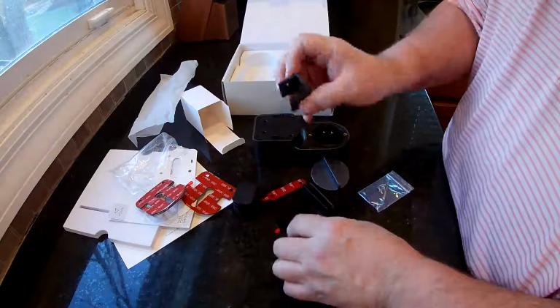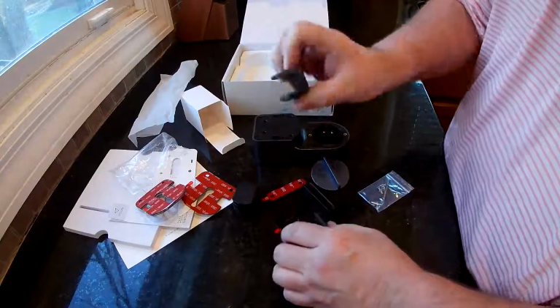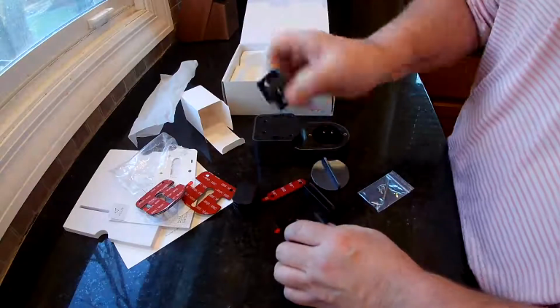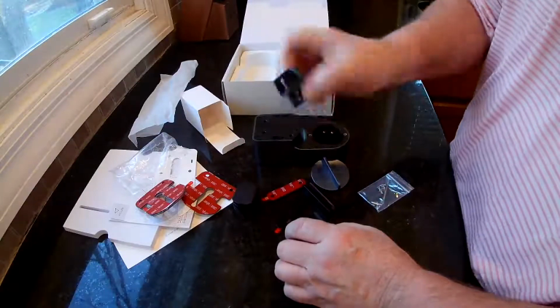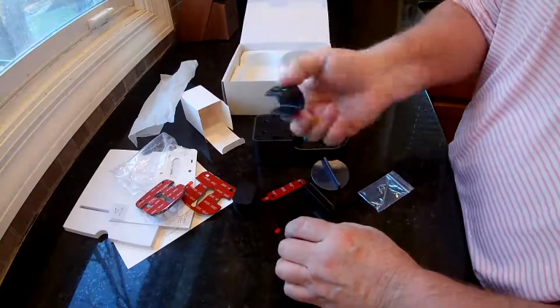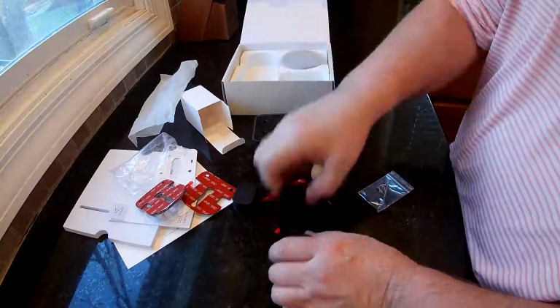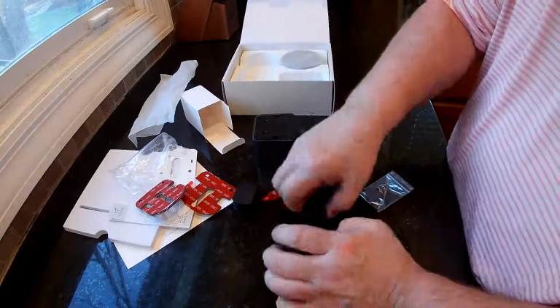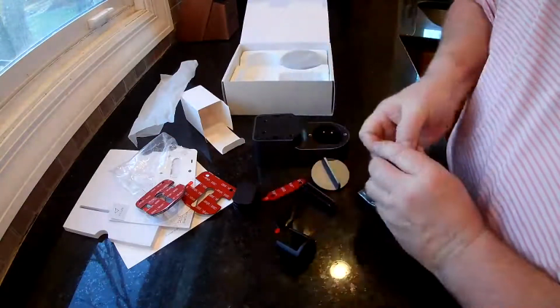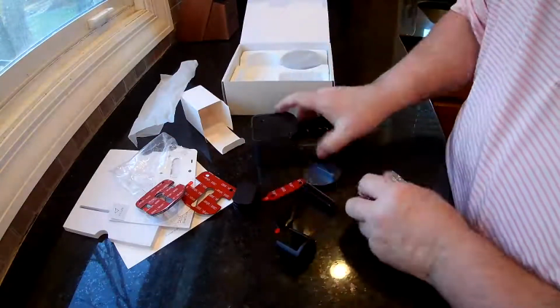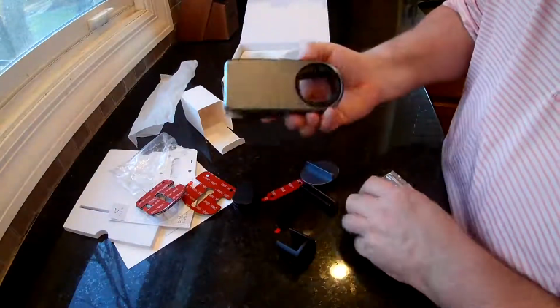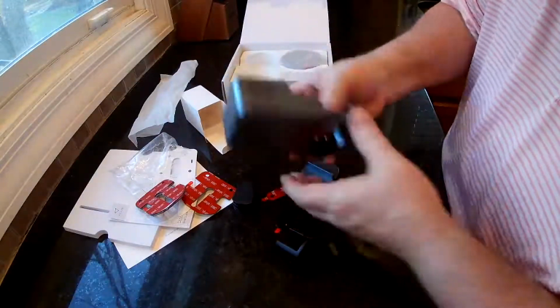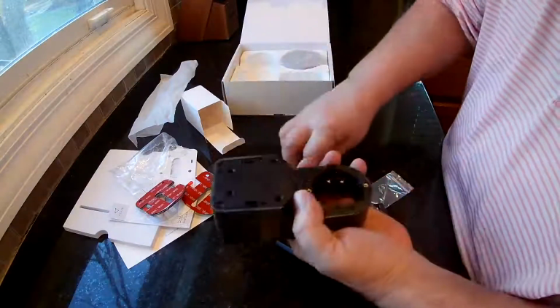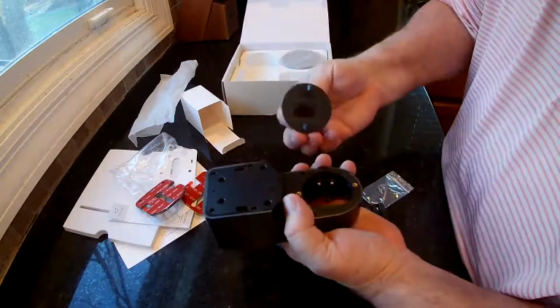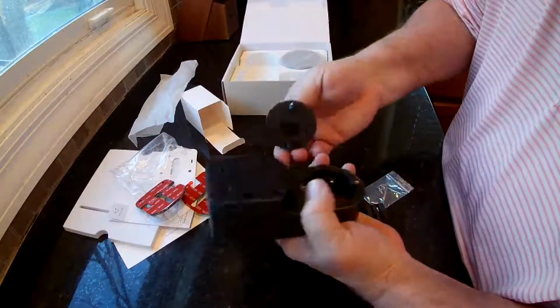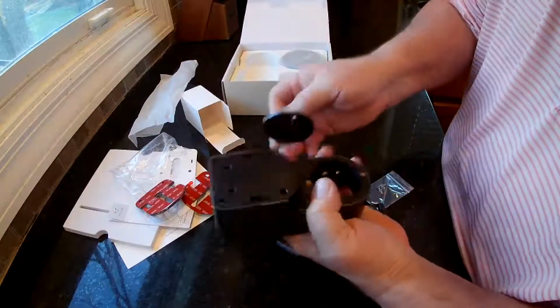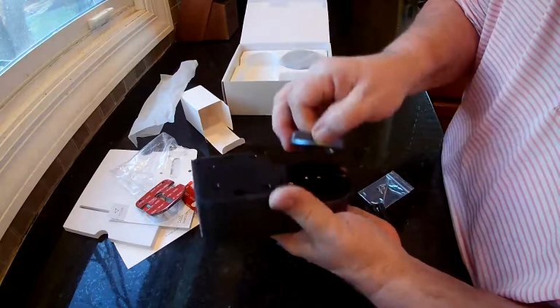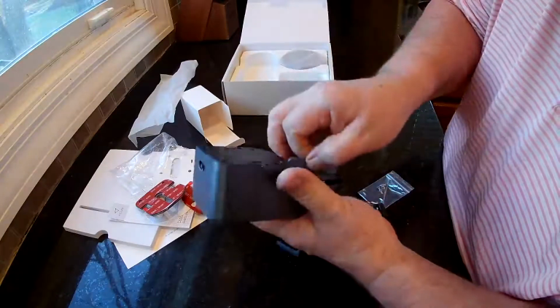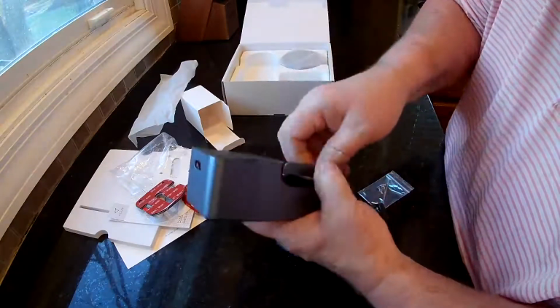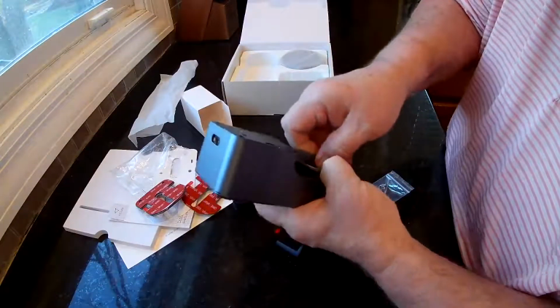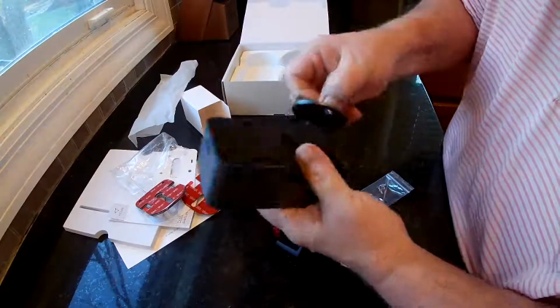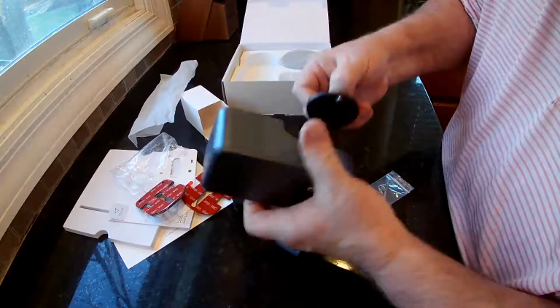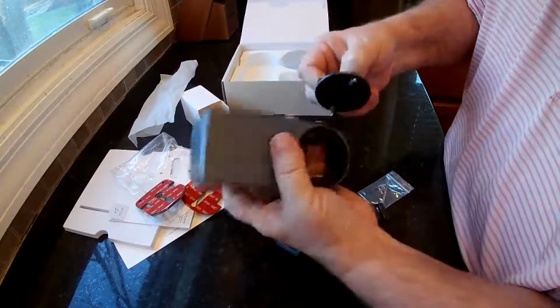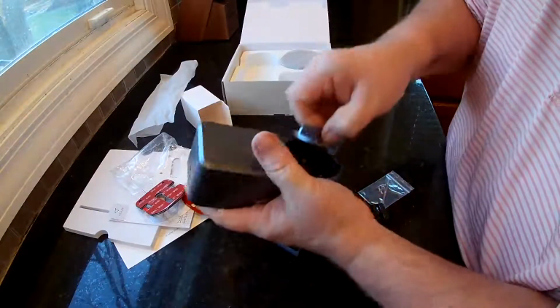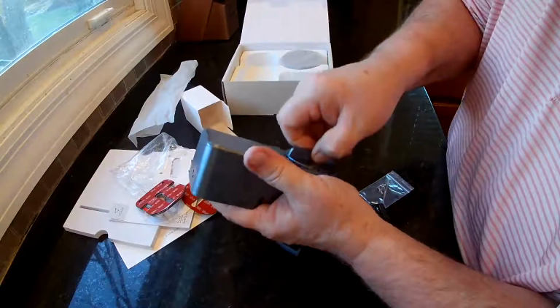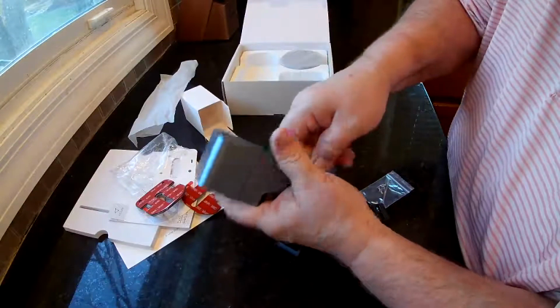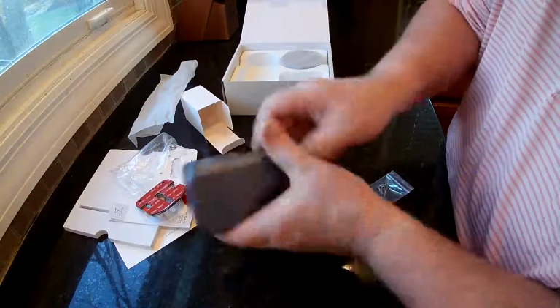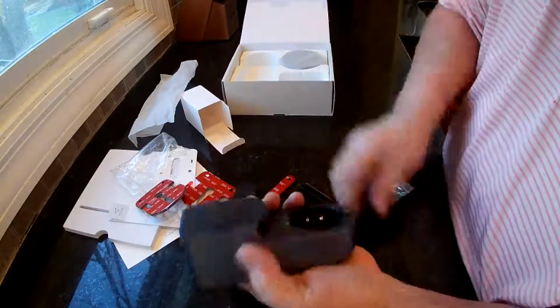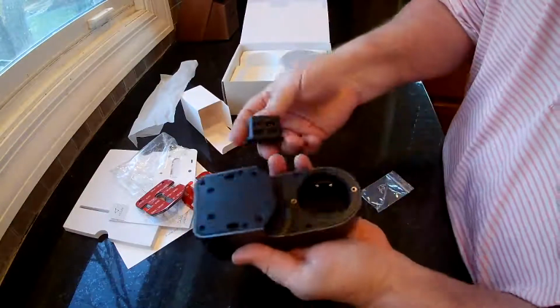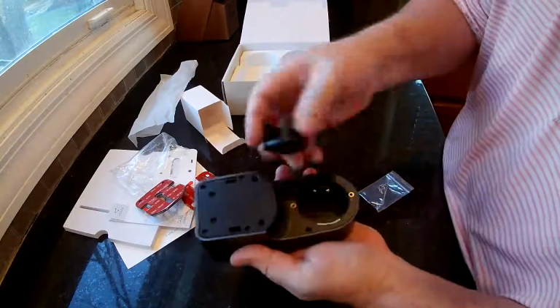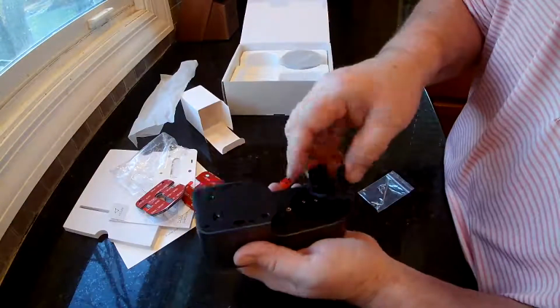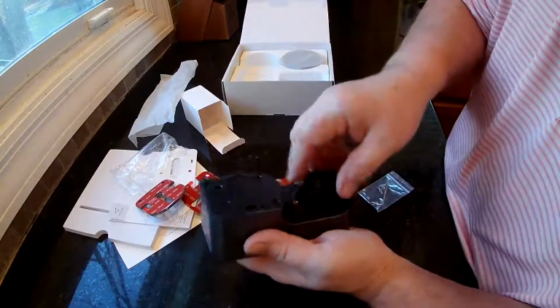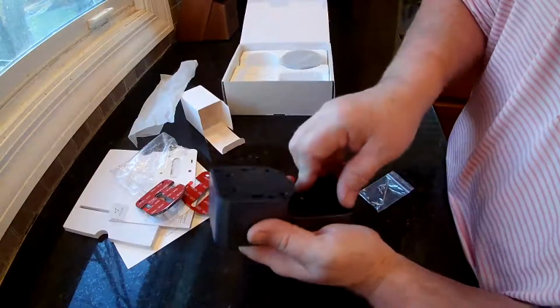Because this is what's actually going to turn and unlock your door. It basically just fits in here — it just snaps in. Put it on the right side, and then whichever one you're going to use just snaps in here as well.